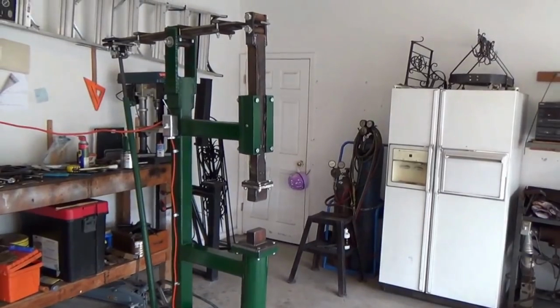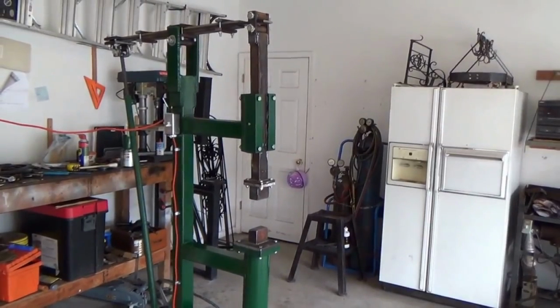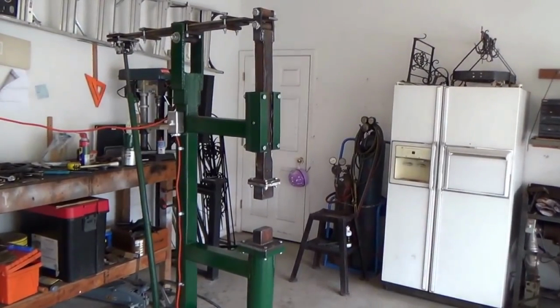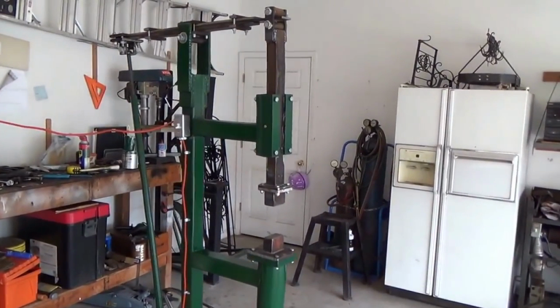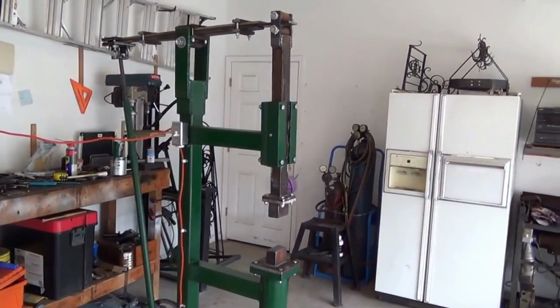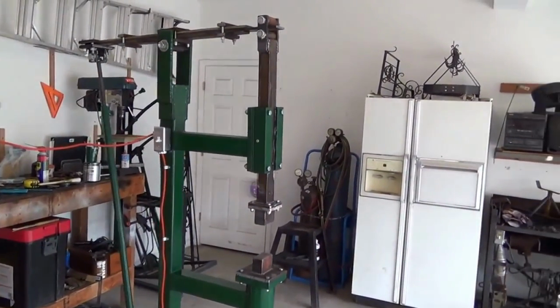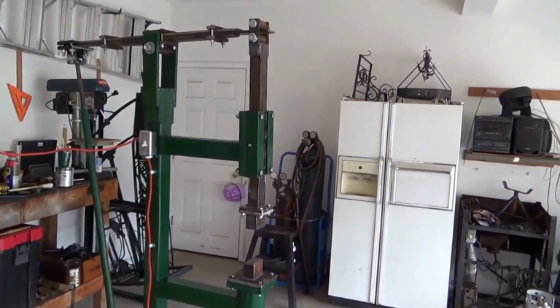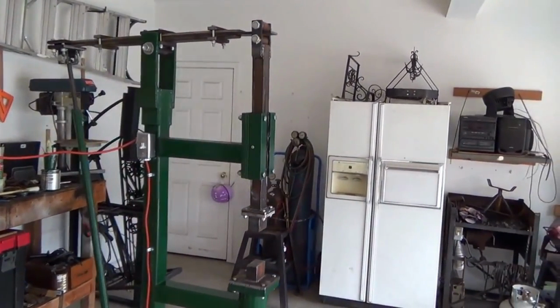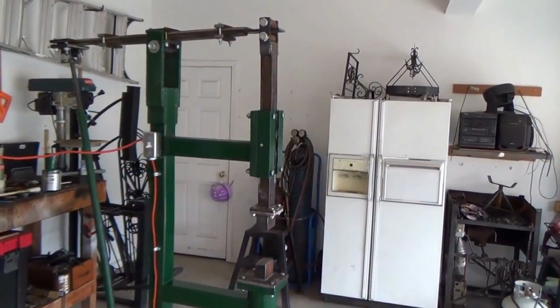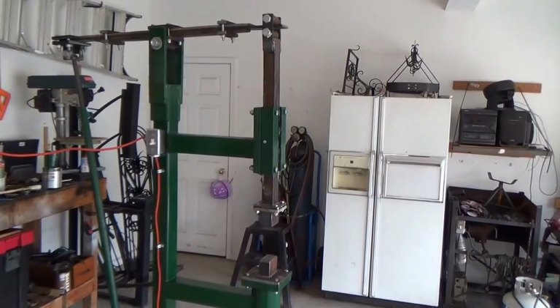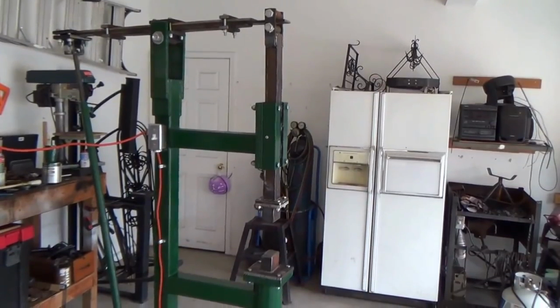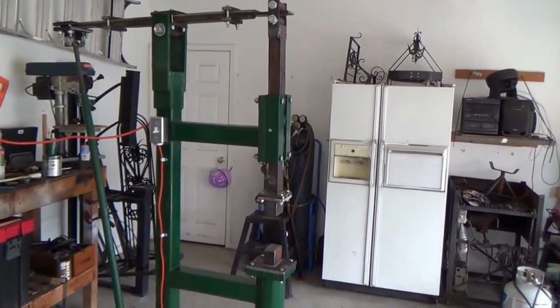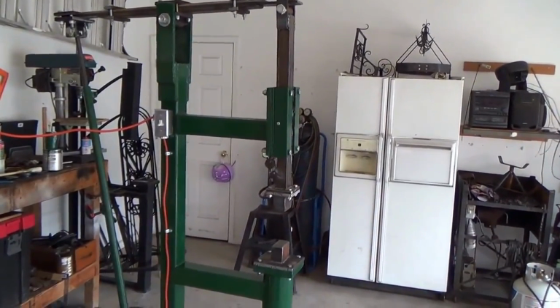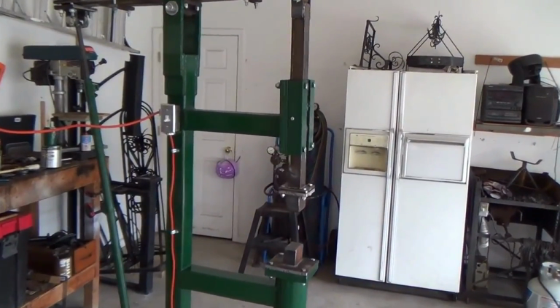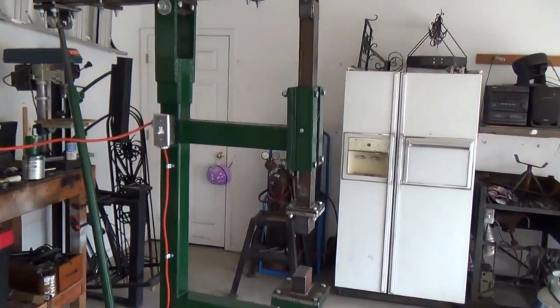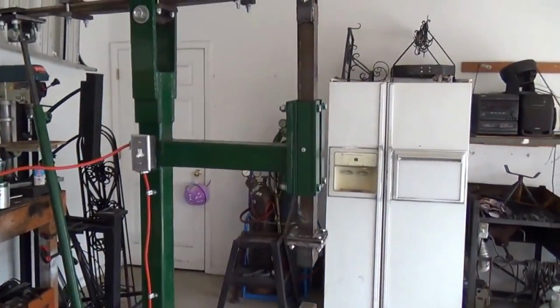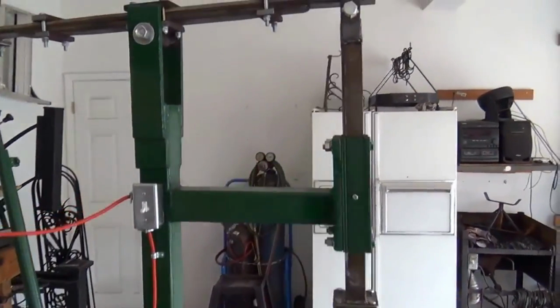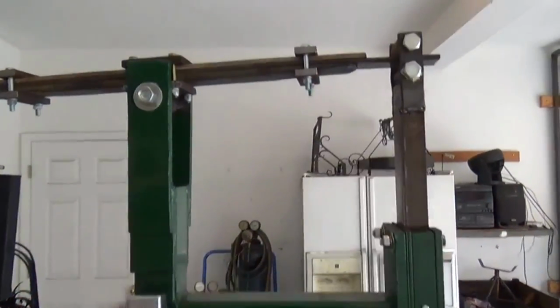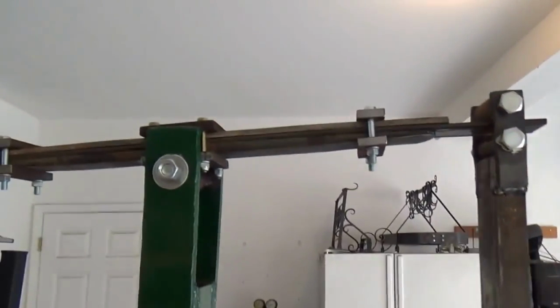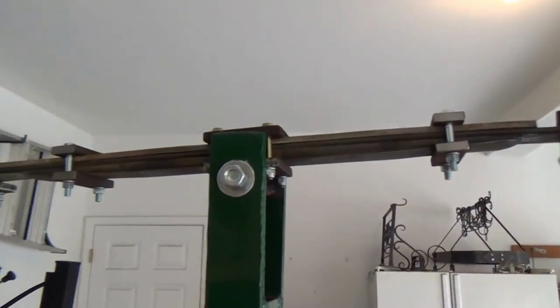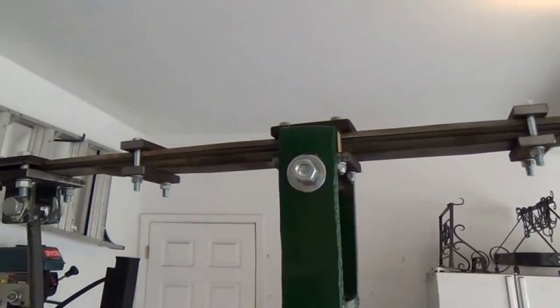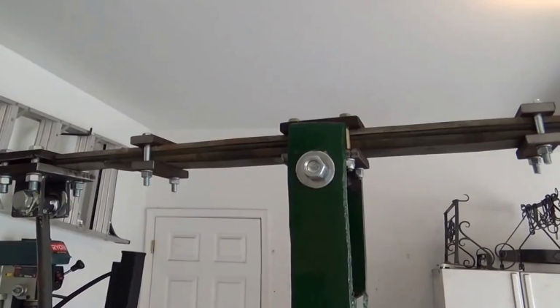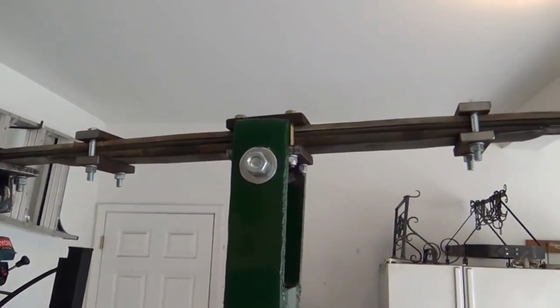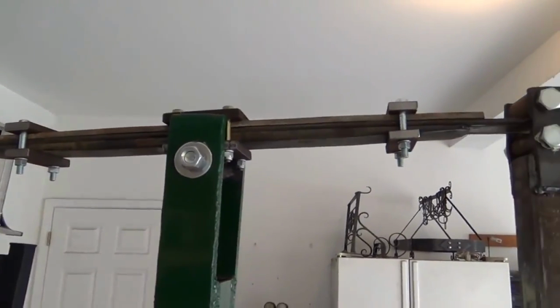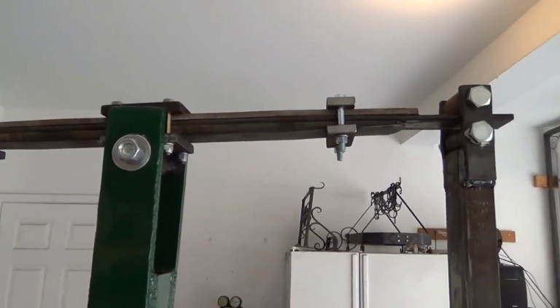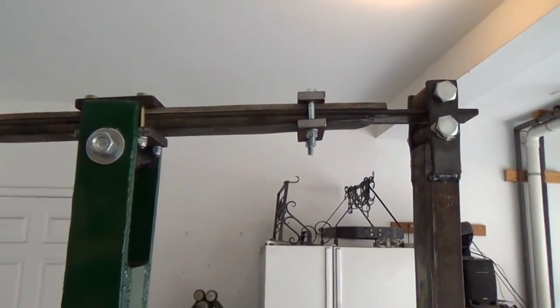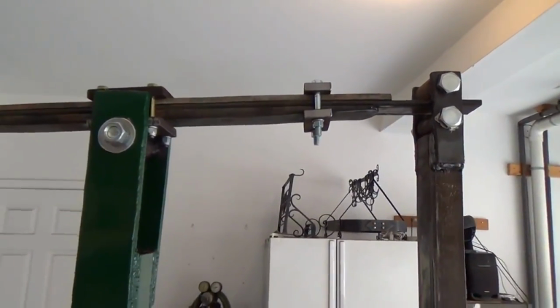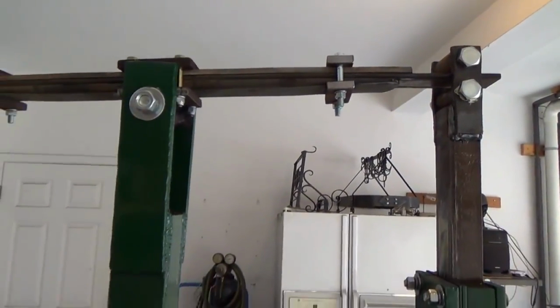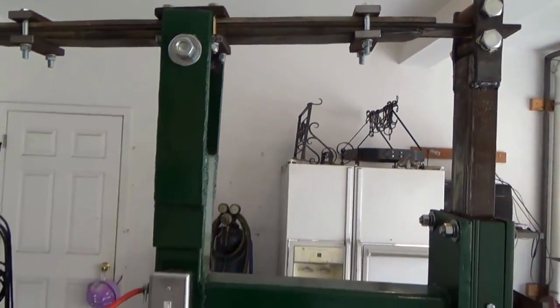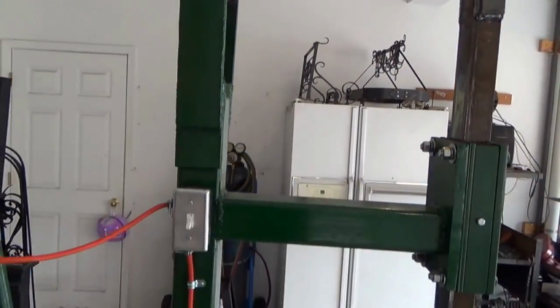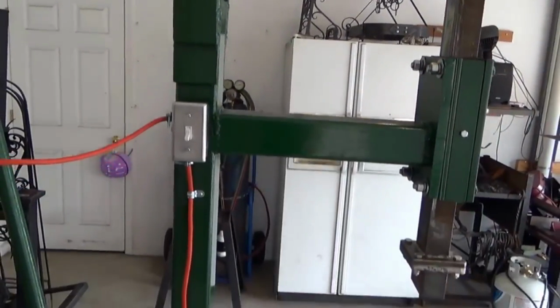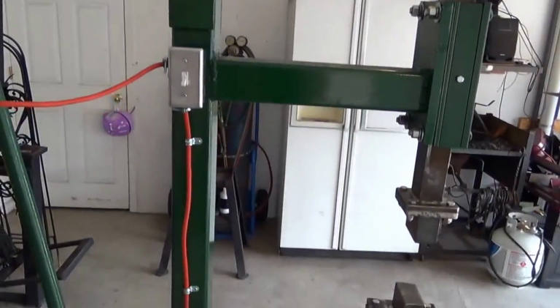It took me about three months to build this and it is called a helve hammer. The helve being this arm up here, which is nothing more than a truck spring that's been flattened — a real simple tool here.